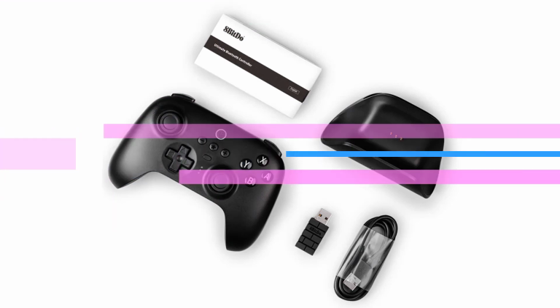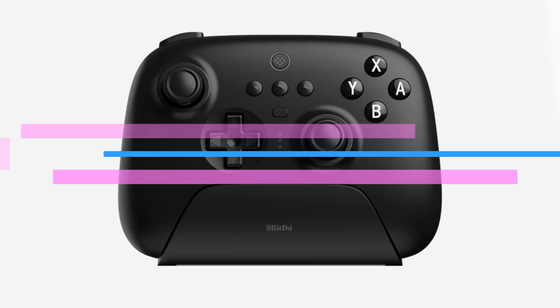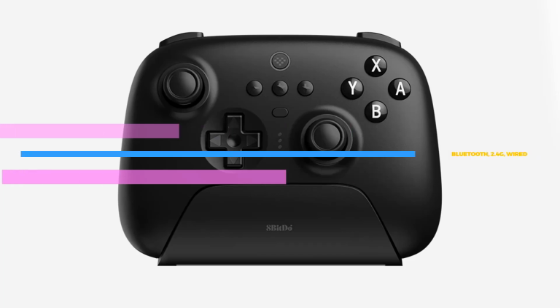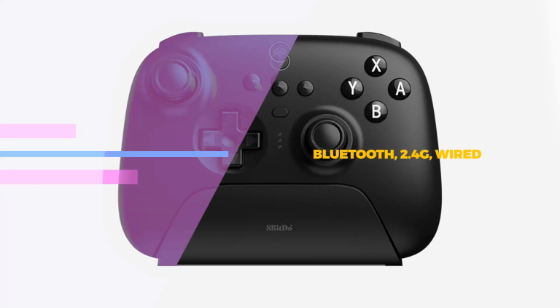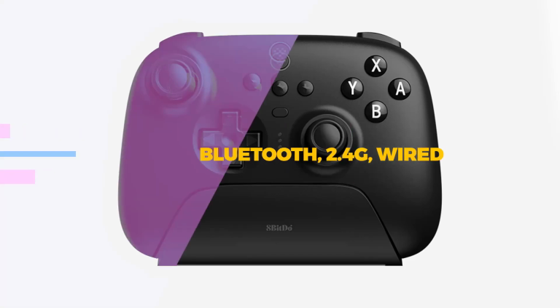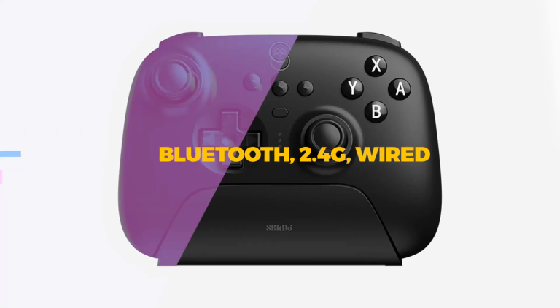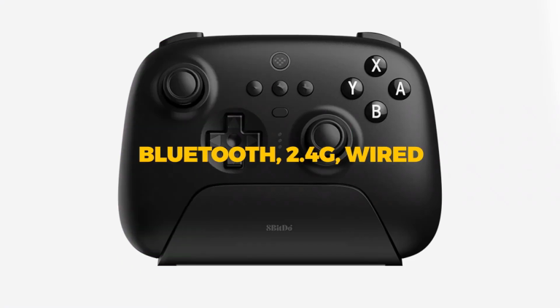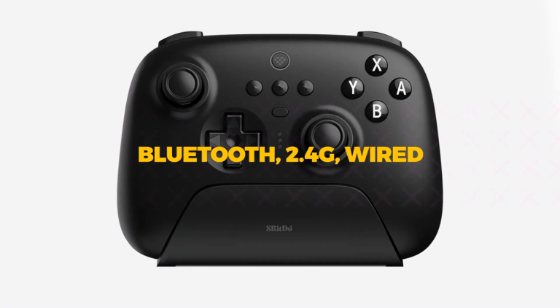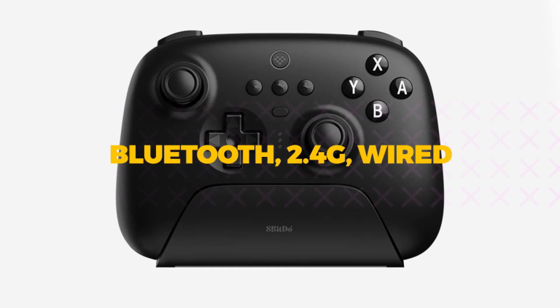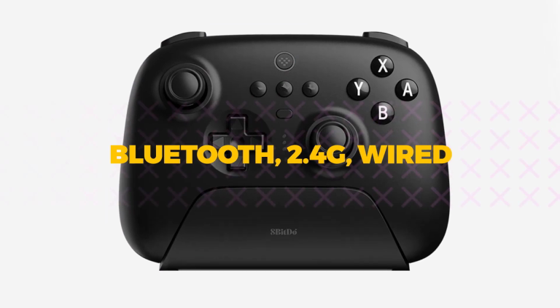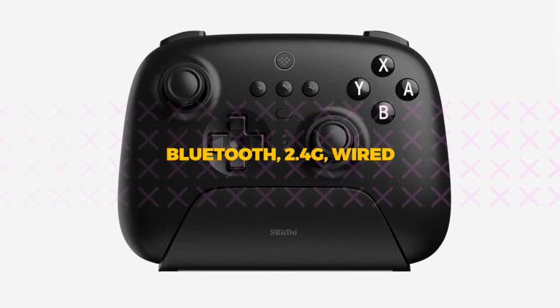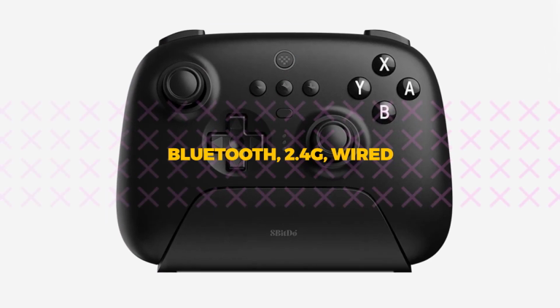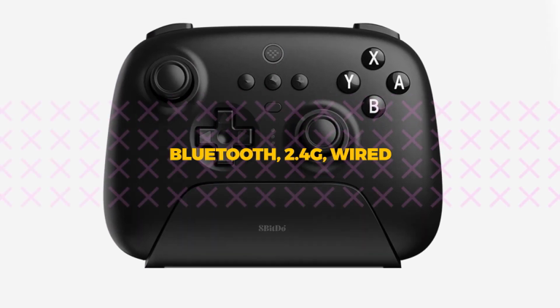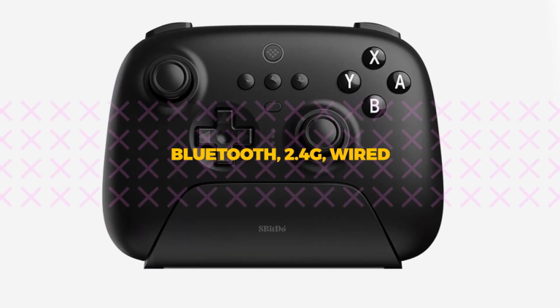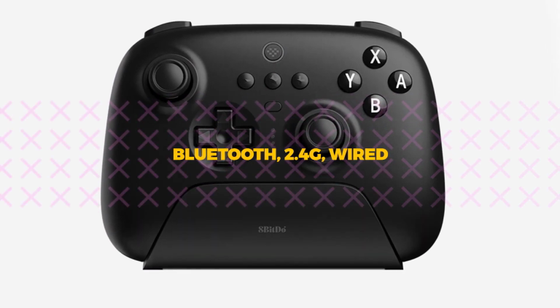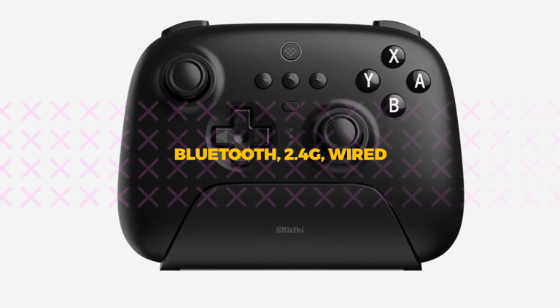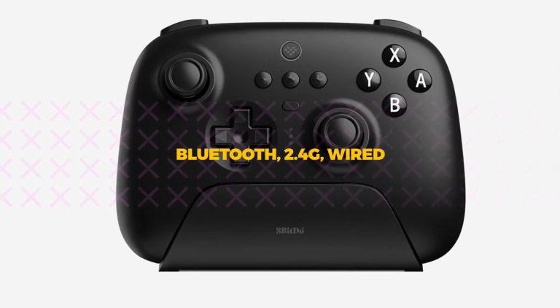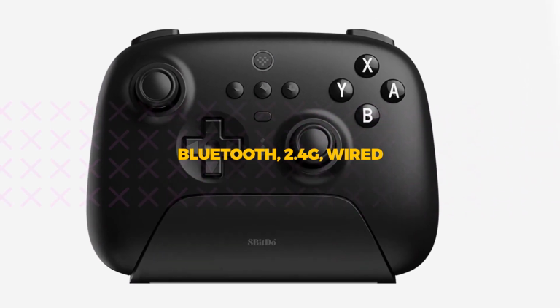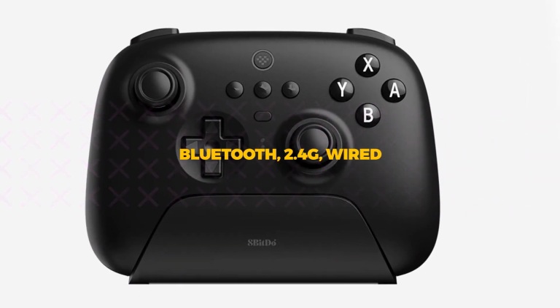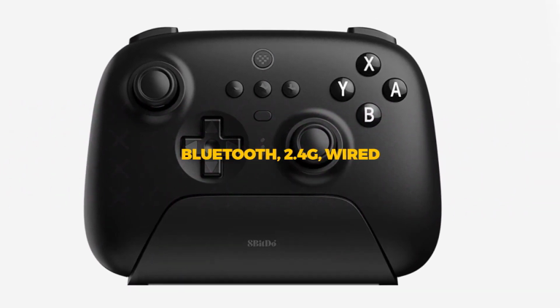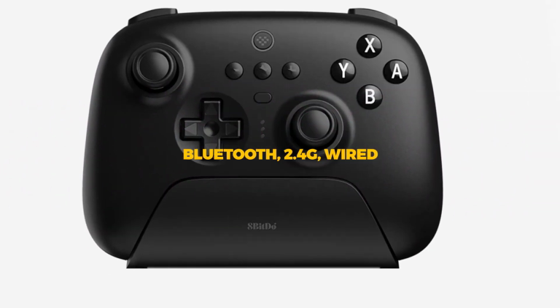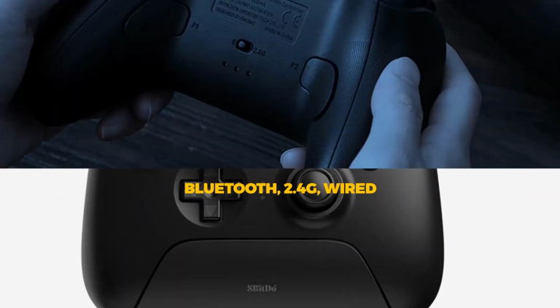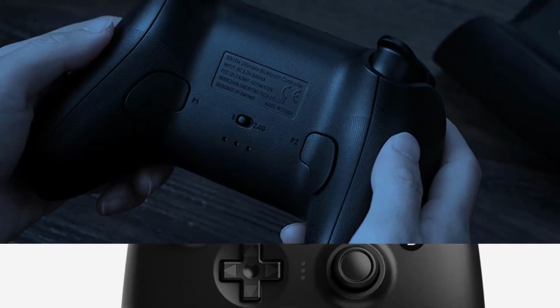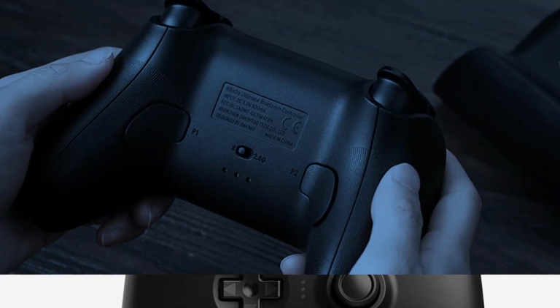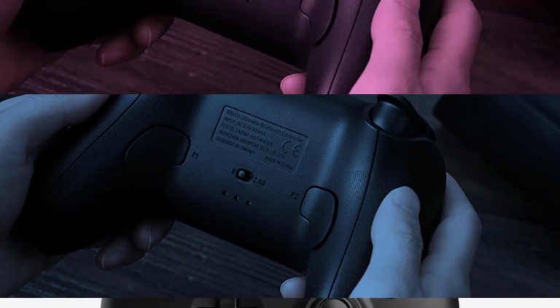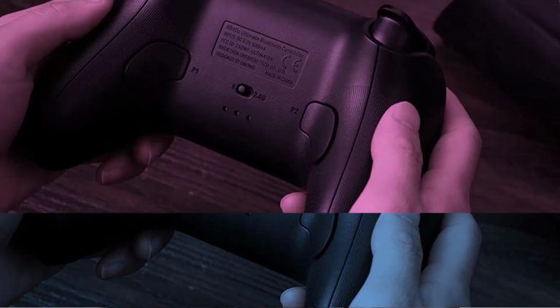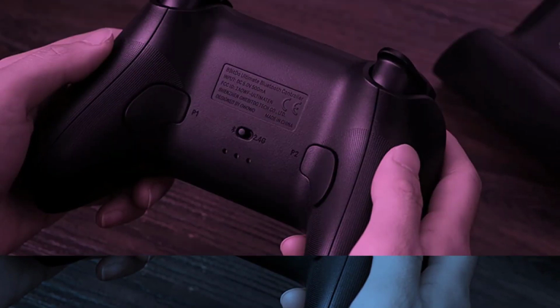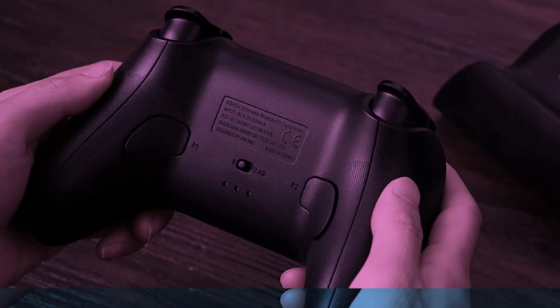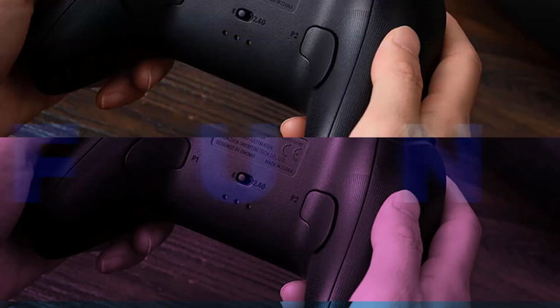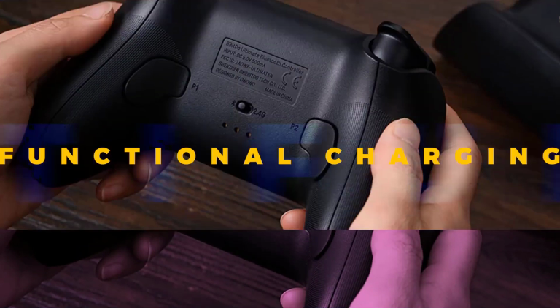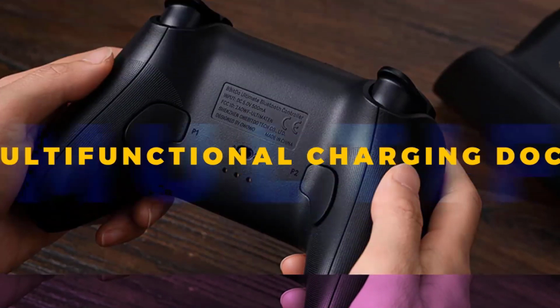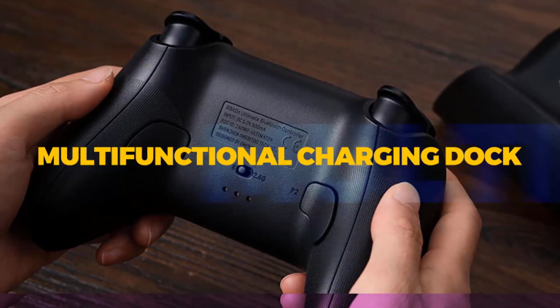It is compatible with Windows and Nintendo Switch. It is highly wireless thanks to its high-powered Bluetooth feature. The wireless controller comes with features that enhance your gaming experience.